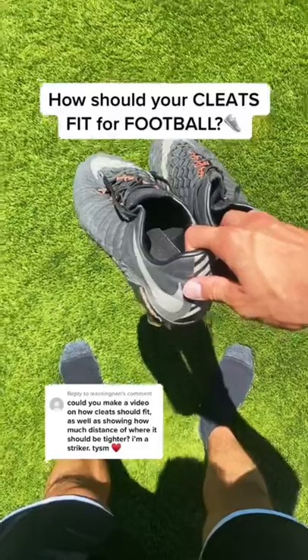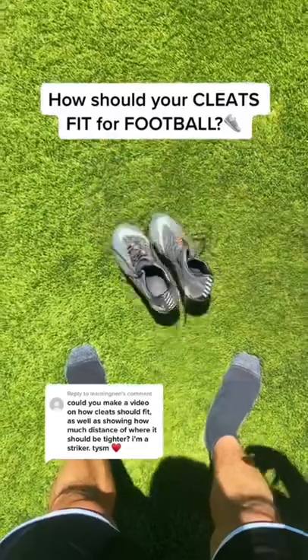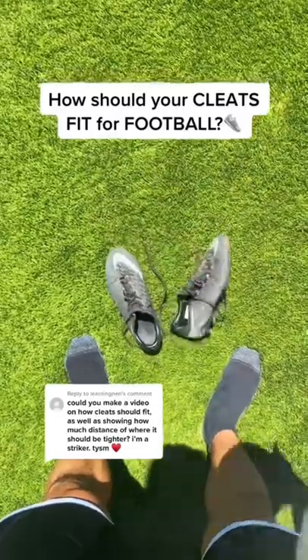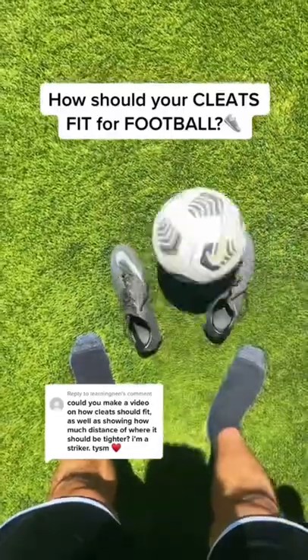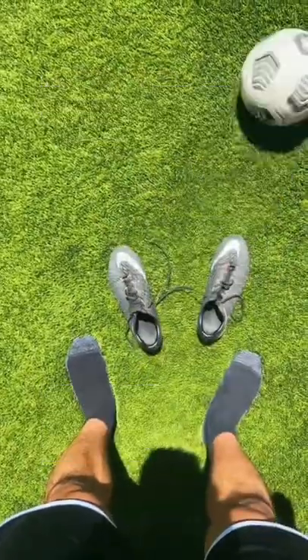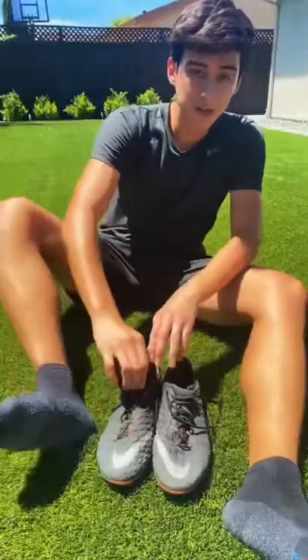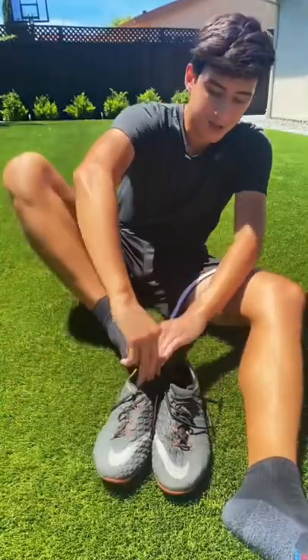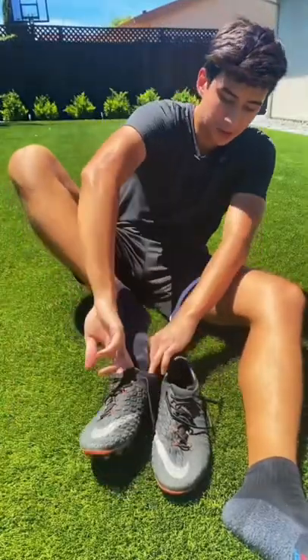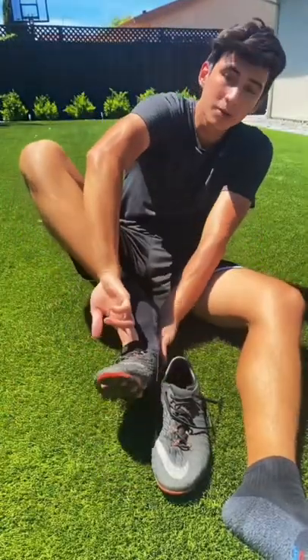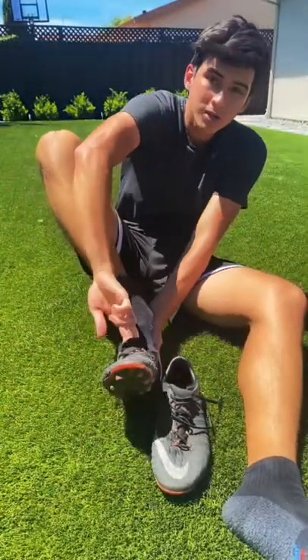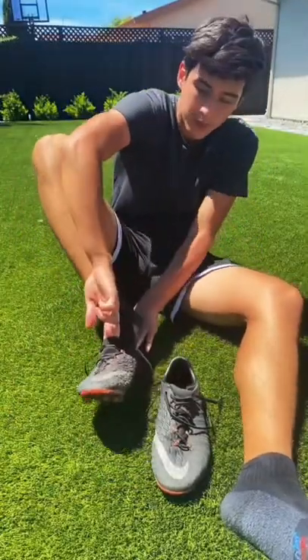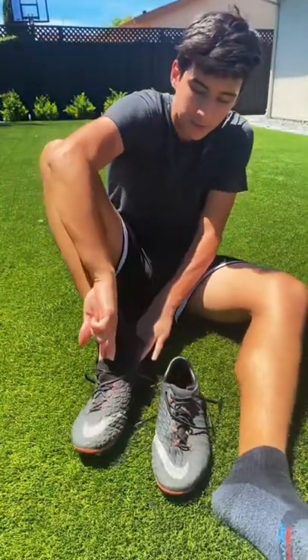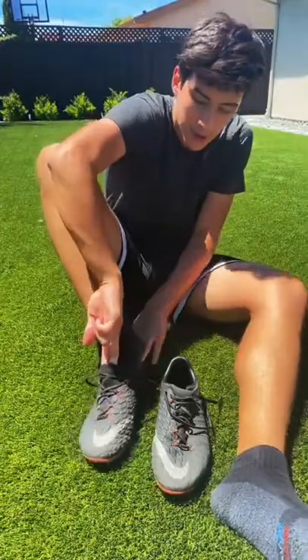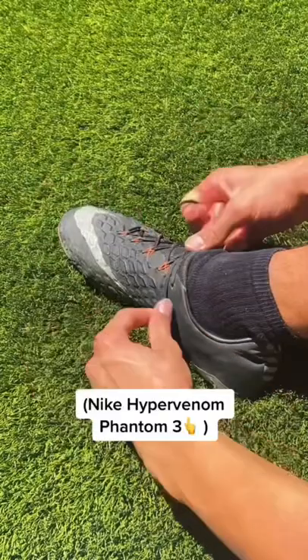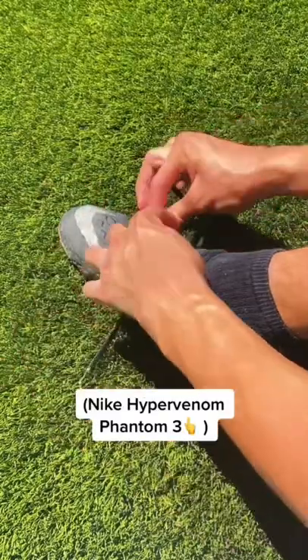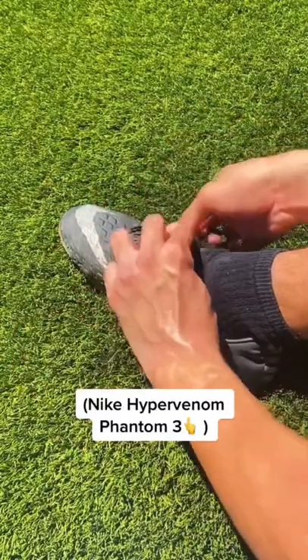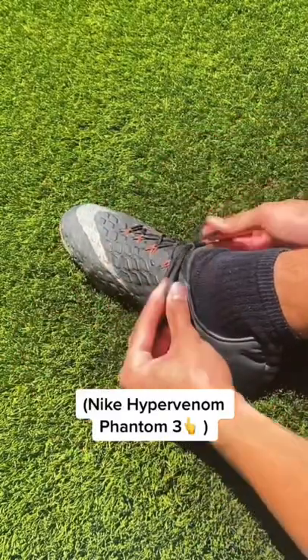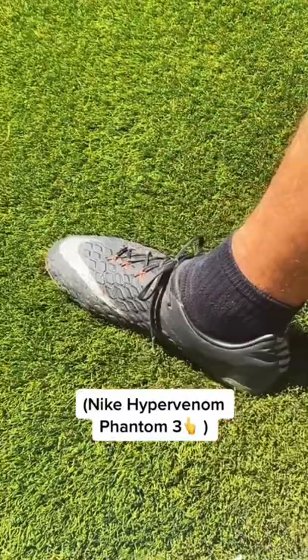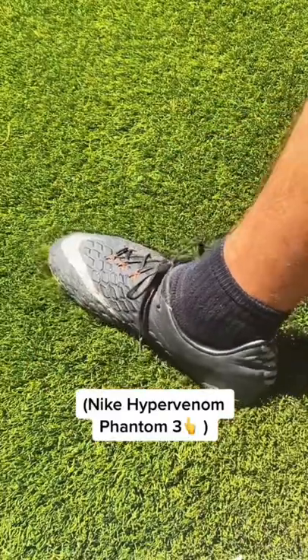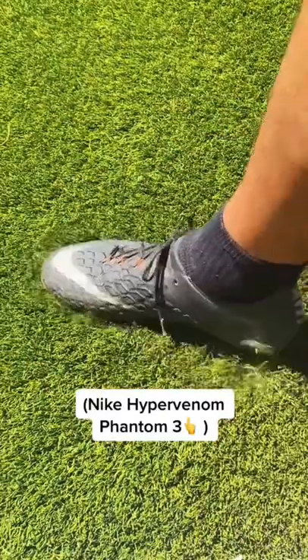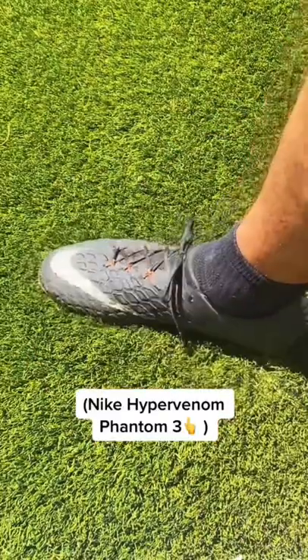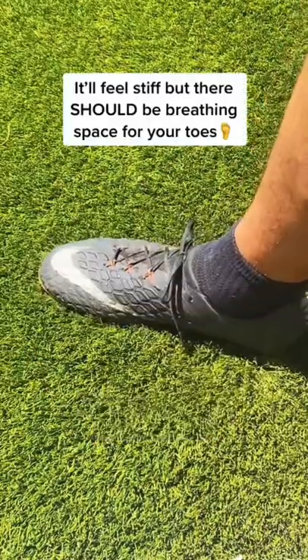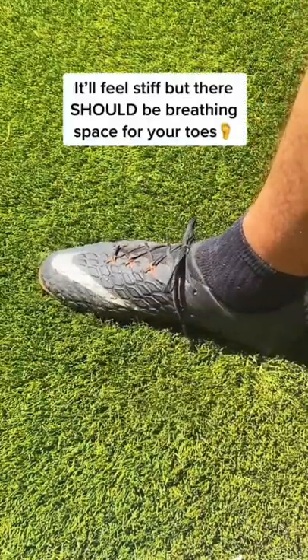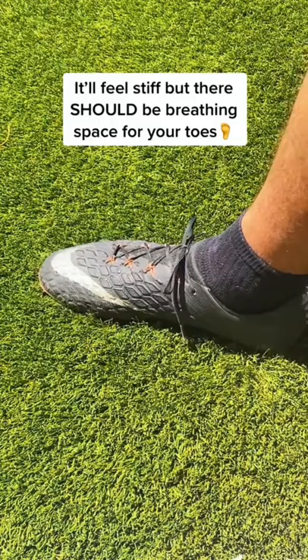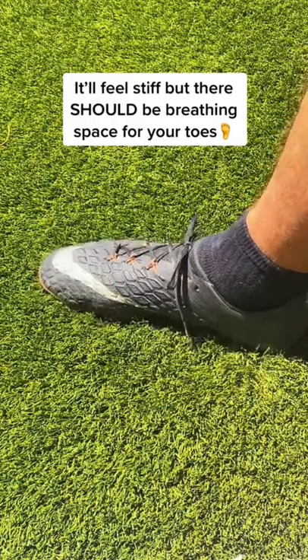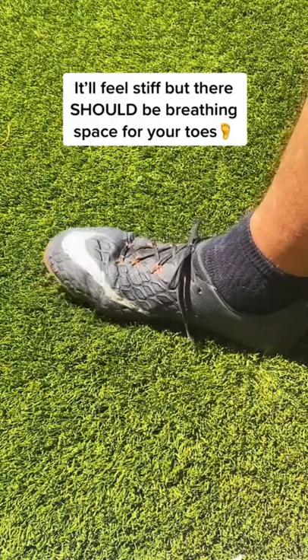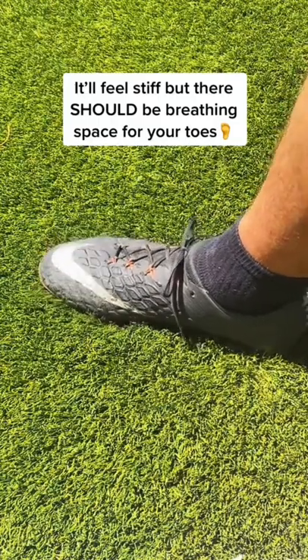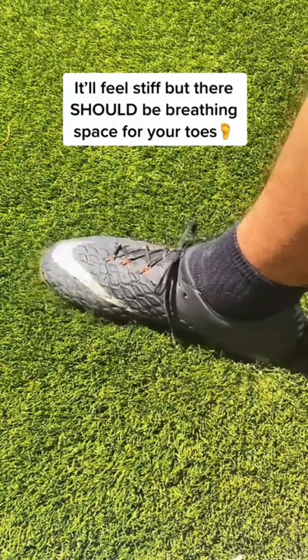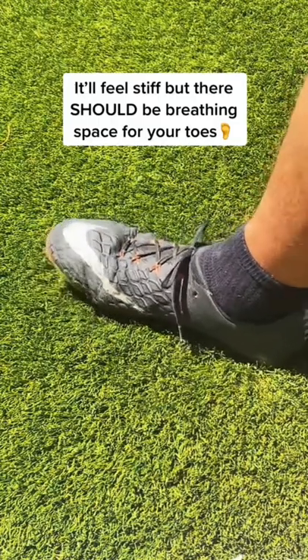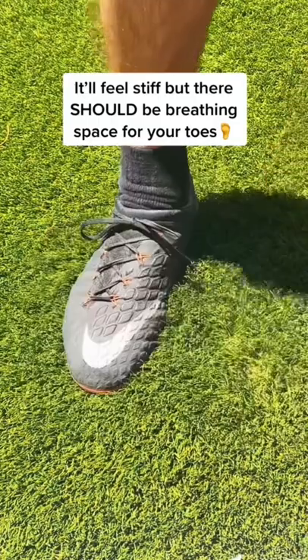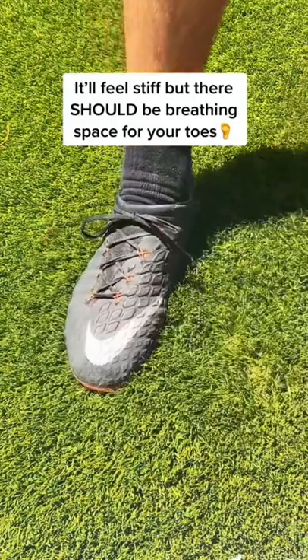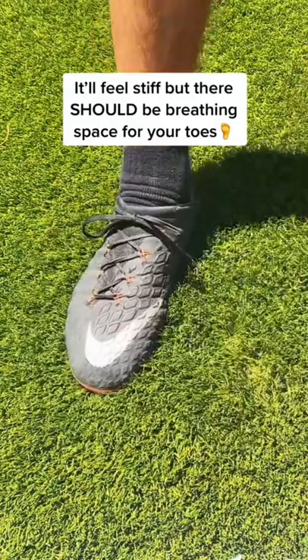How should your cleats fit for football? Now these aren't my typical cleats, but I'm going to use them for the sake of the video. Even if your cleats aren't fully broken in yet, you should be able to slightly move your toes around, or else they're too small.